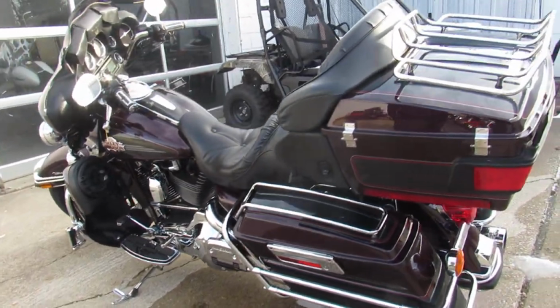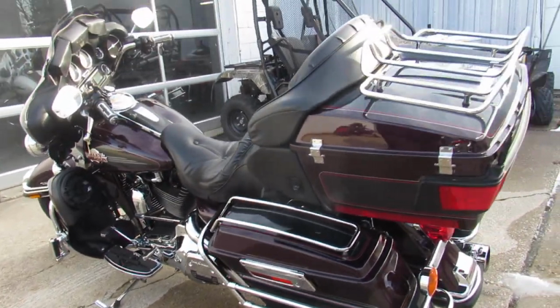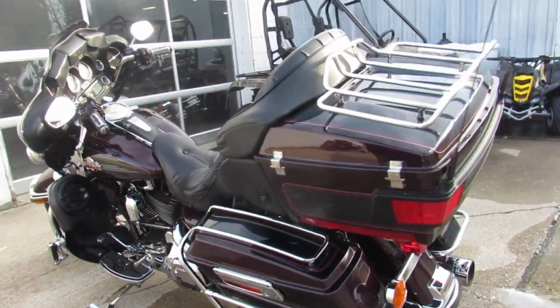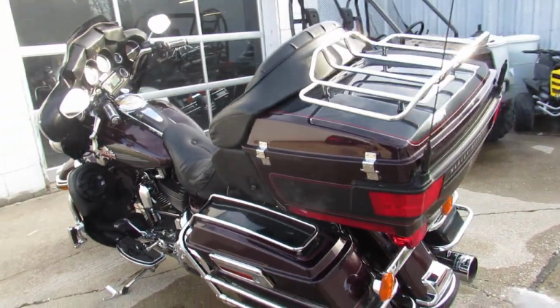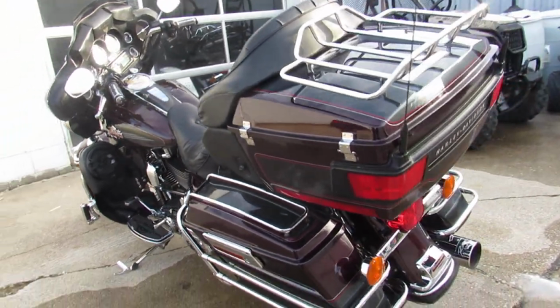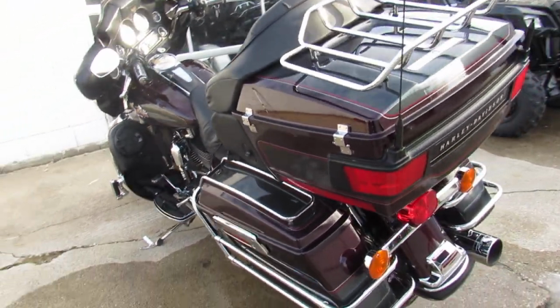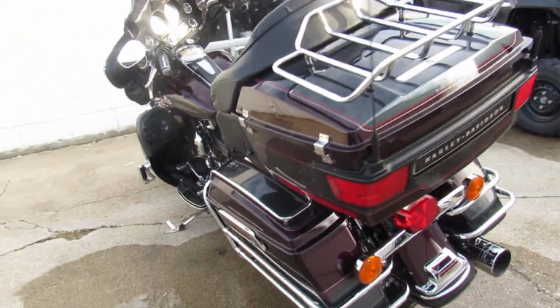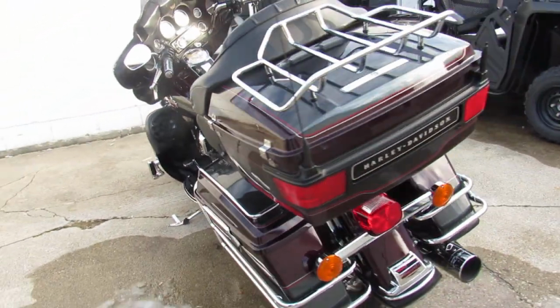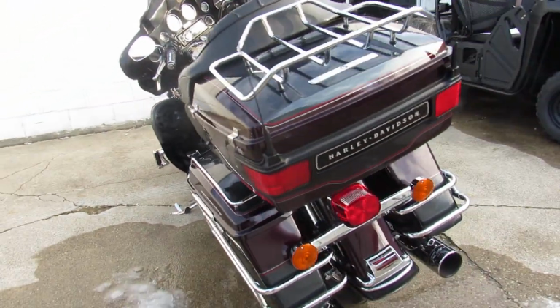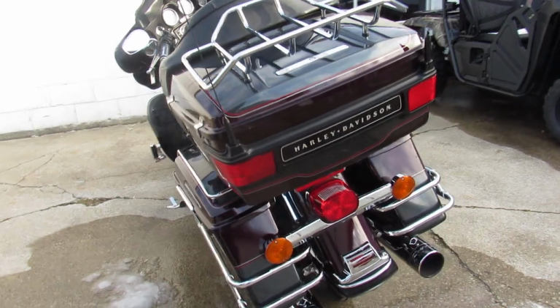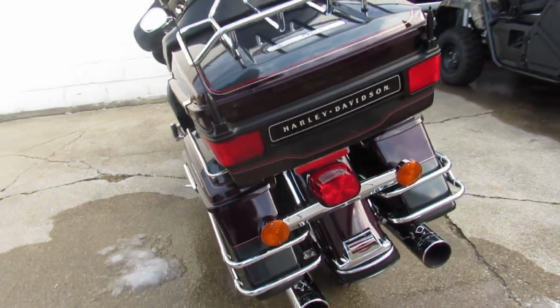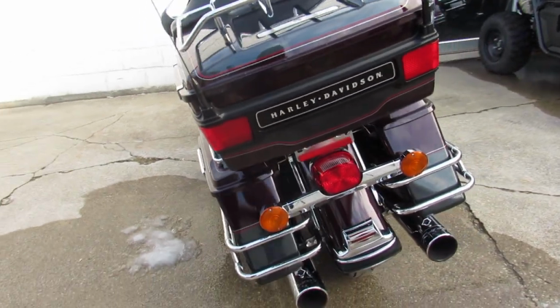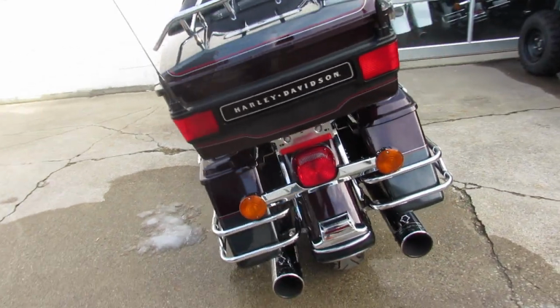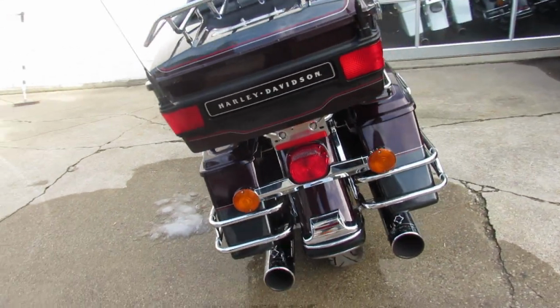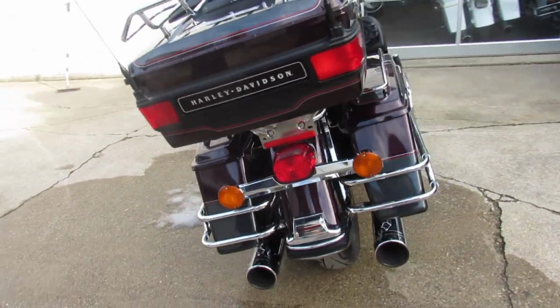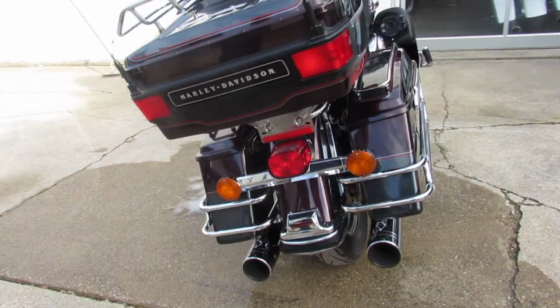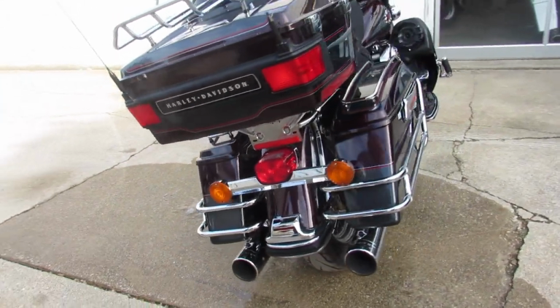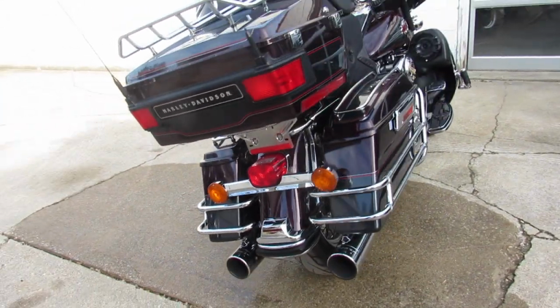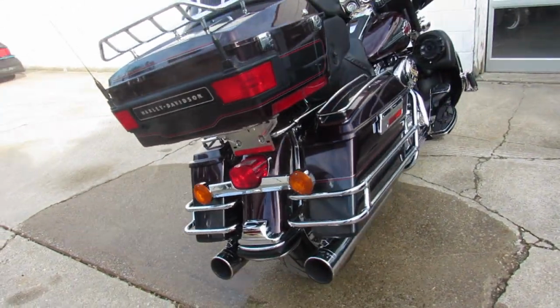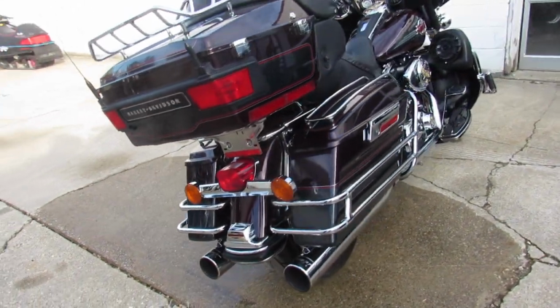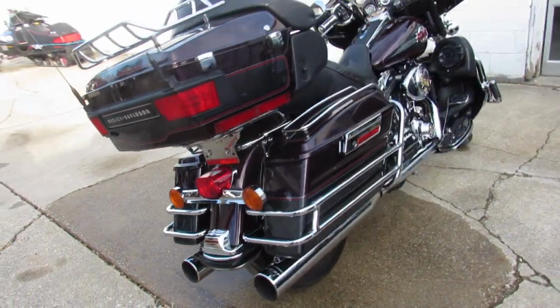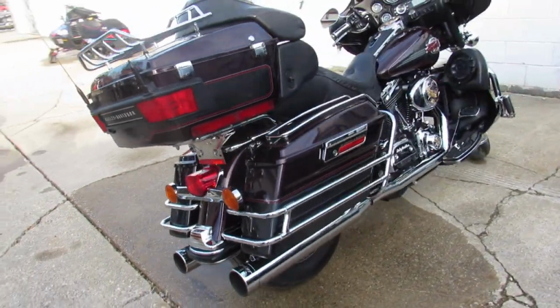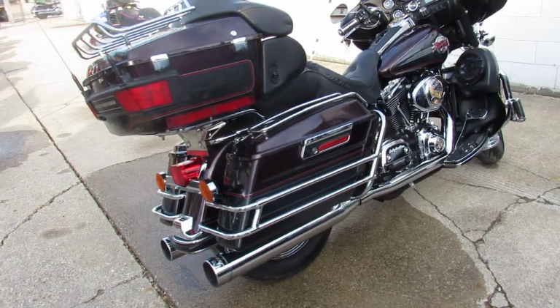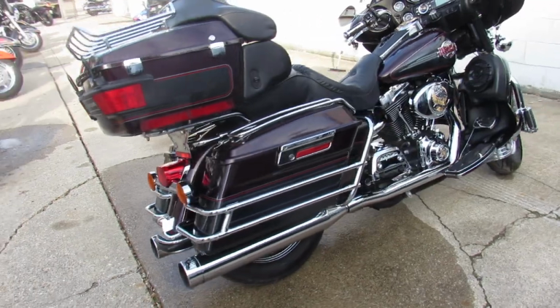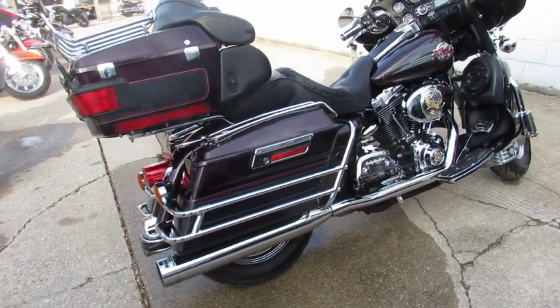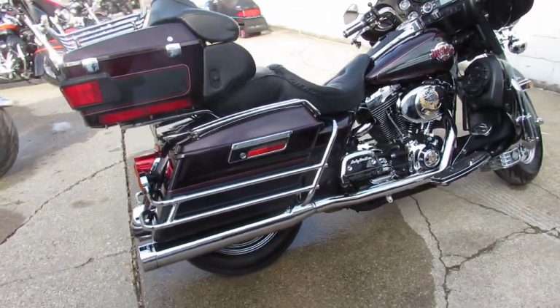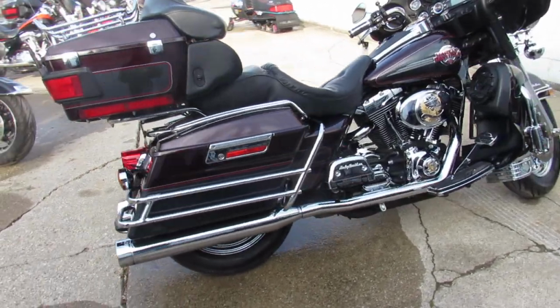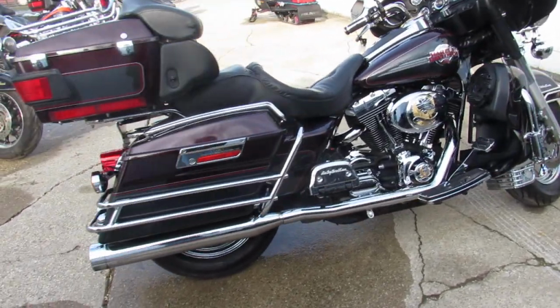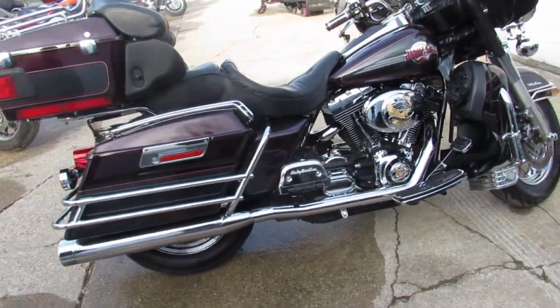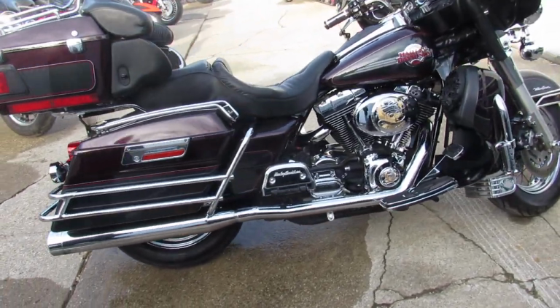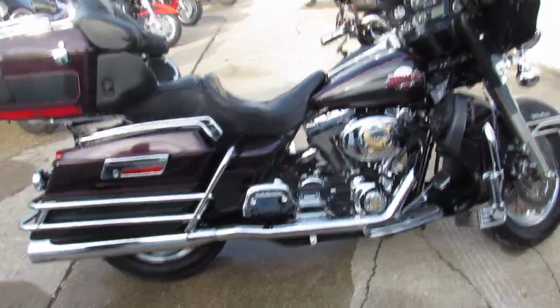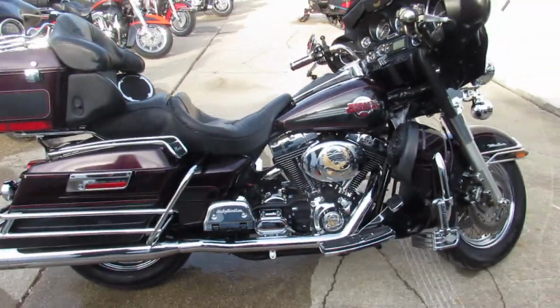2005 Ultra Classic with dual Reinhardts. We've got guaranteed financing, leasing programs, and layaway programs. Give us a call, we'll get it done — 810-648-9500.